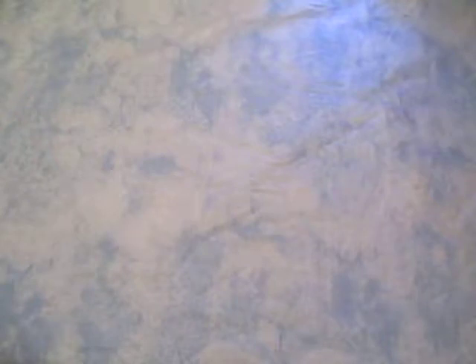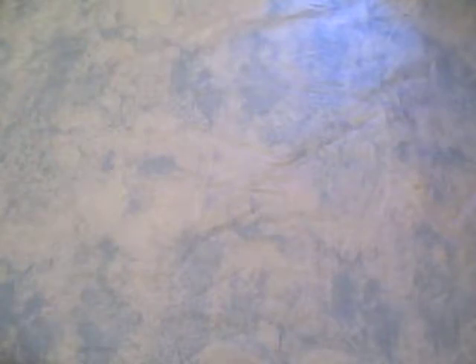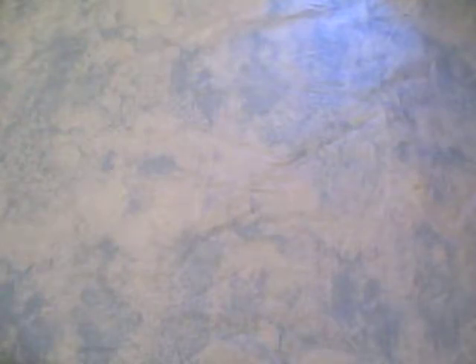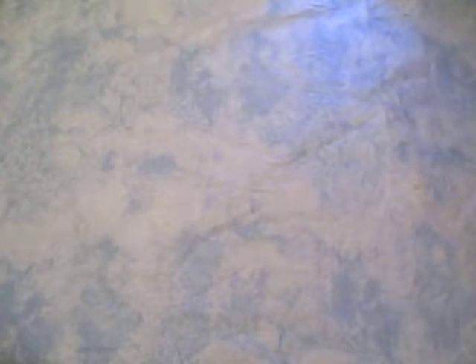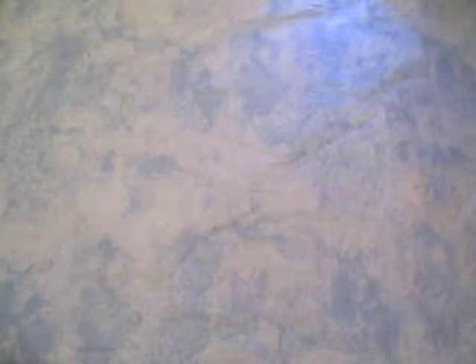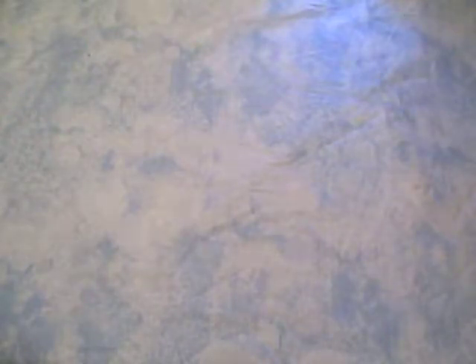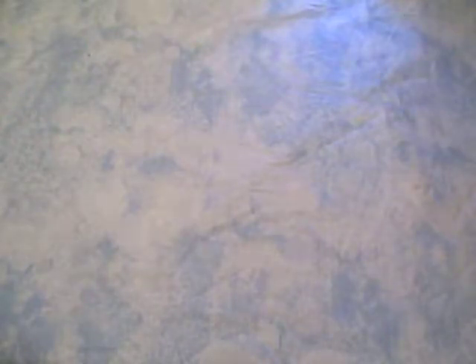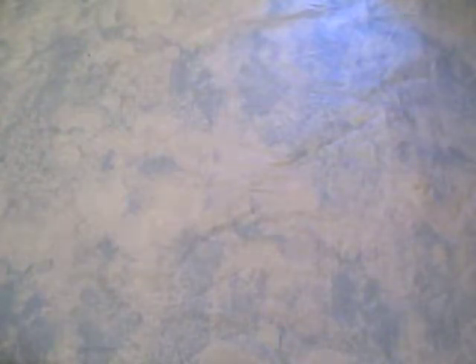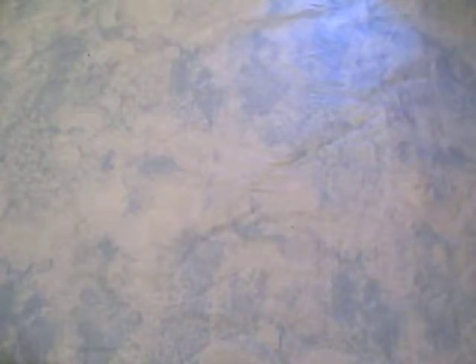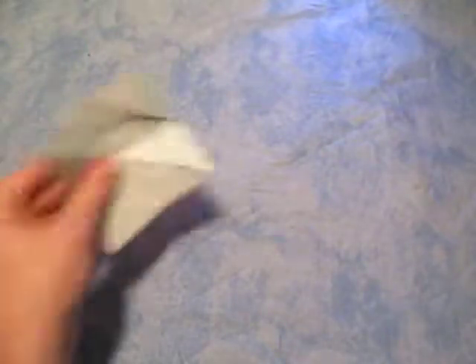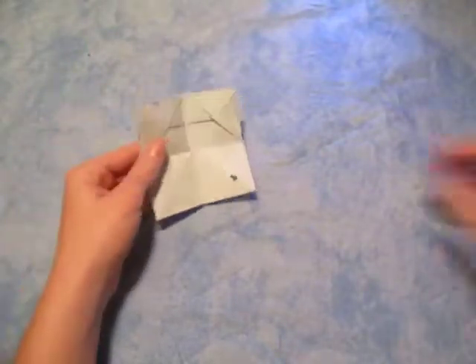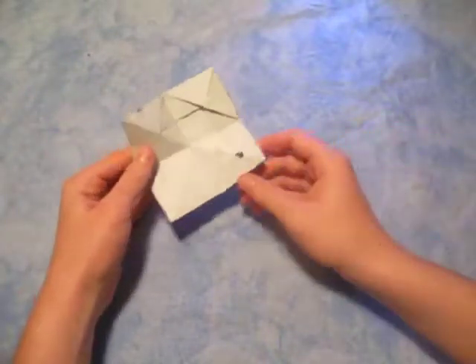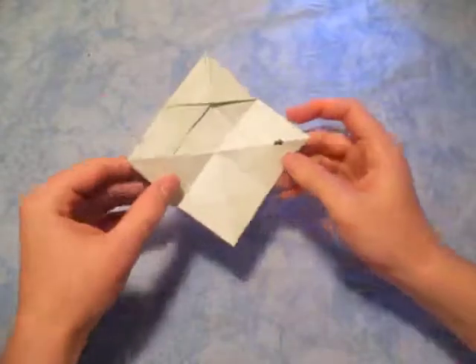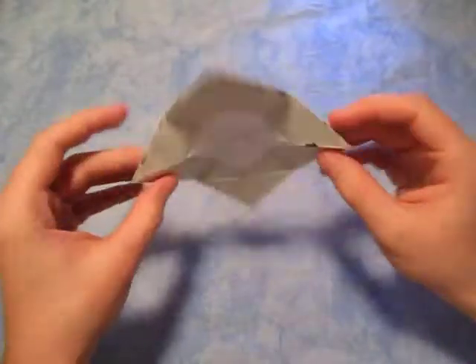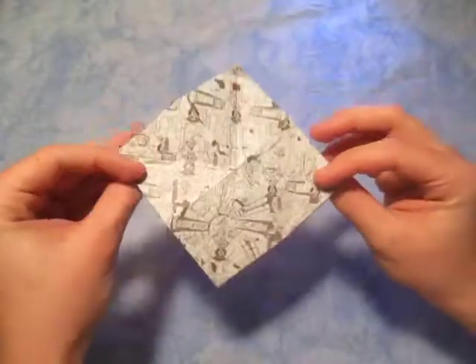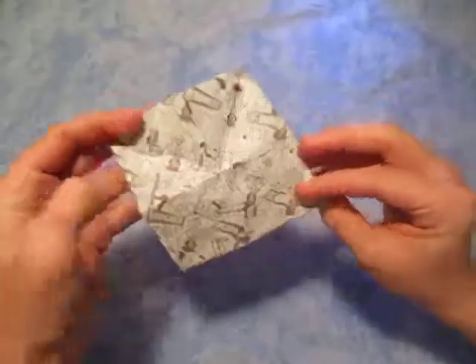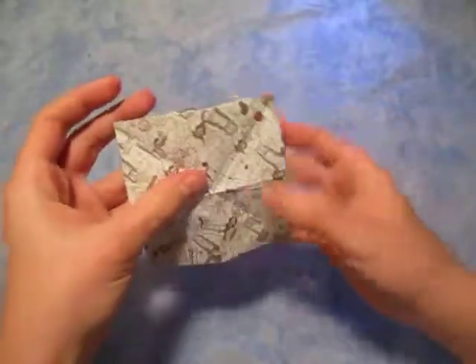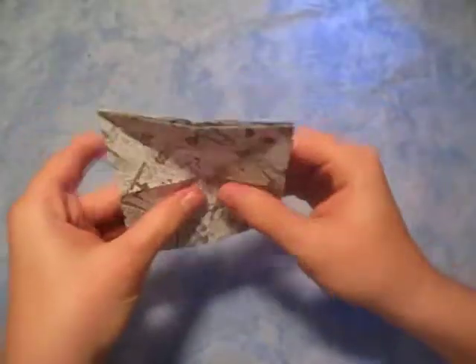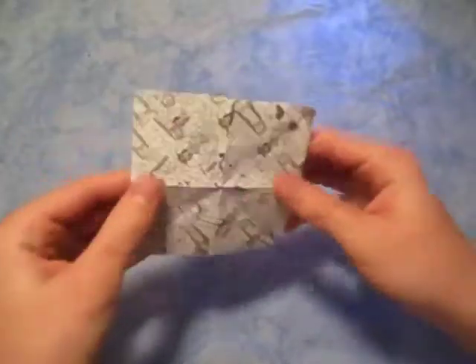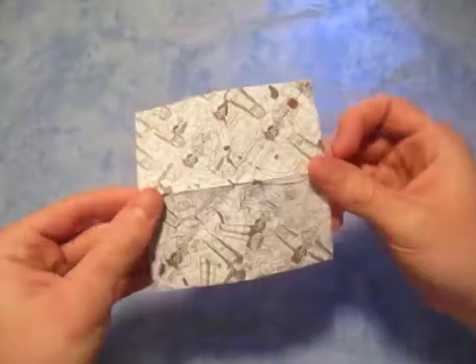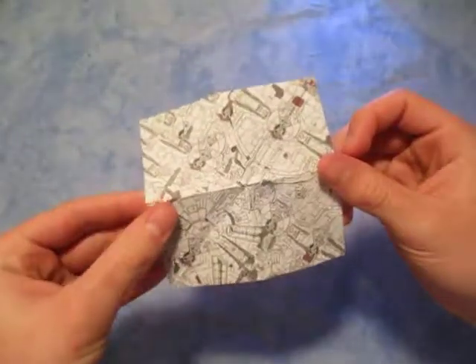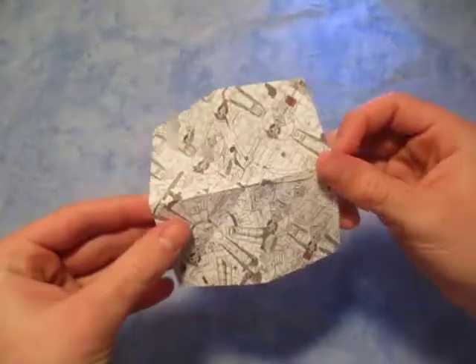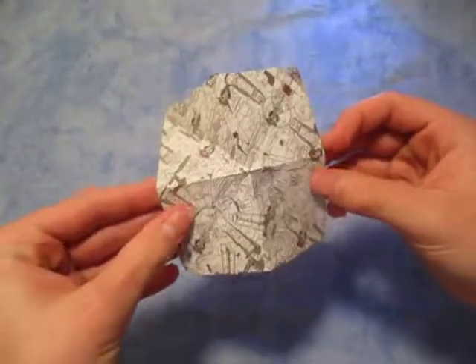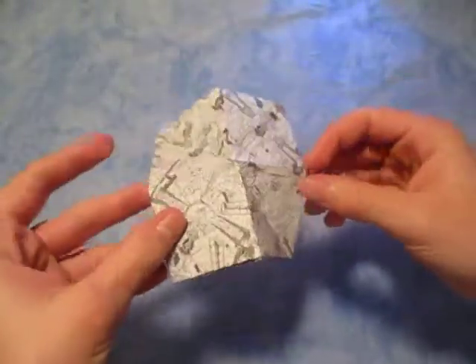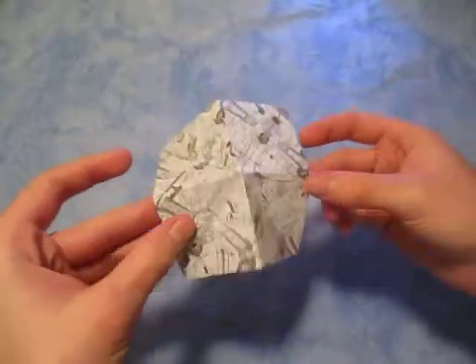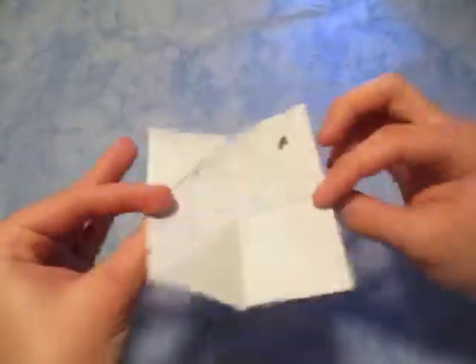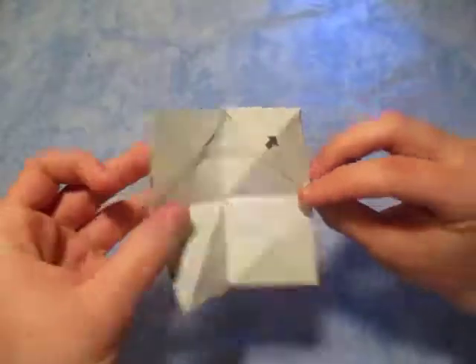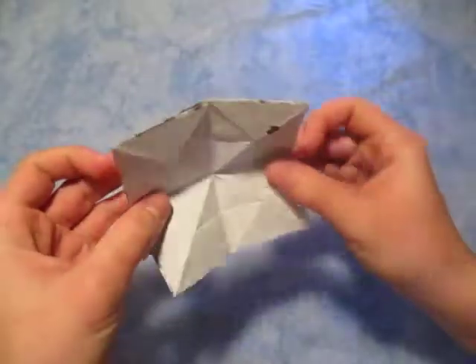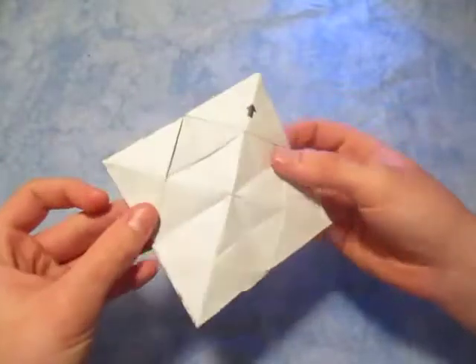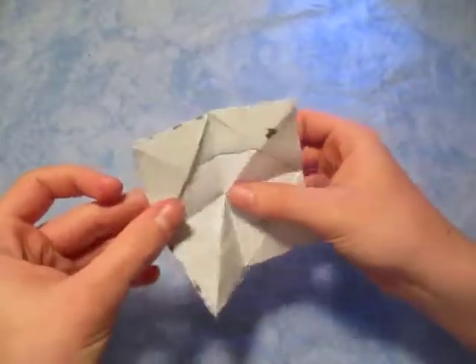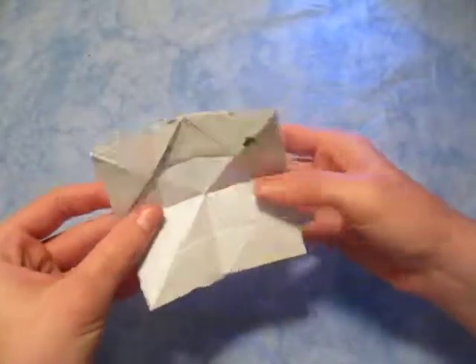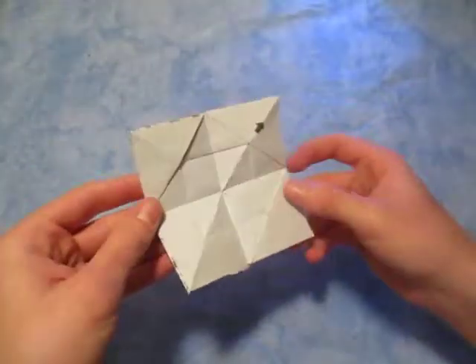Hey guys, what's going on? So I'm going to check out the new model I designed. This right here is a square — look at that, a little kind of square. Turn it over and yeah, looks kind of neat on the side.